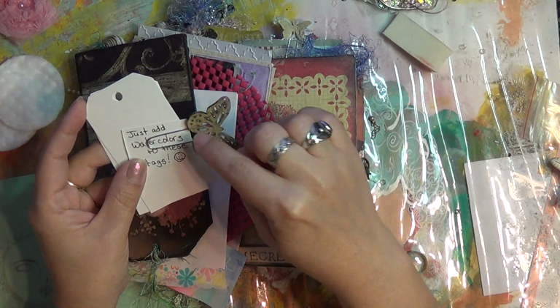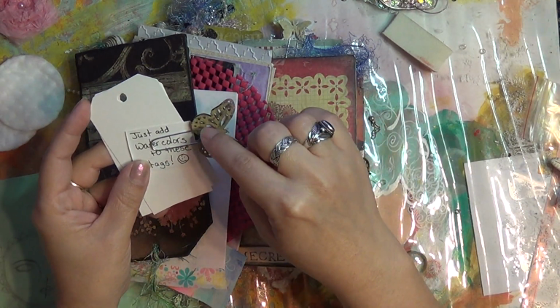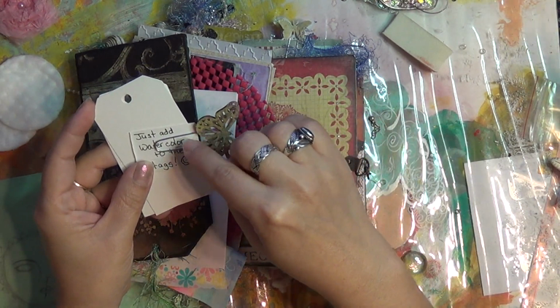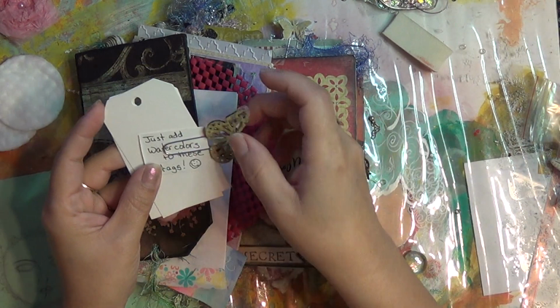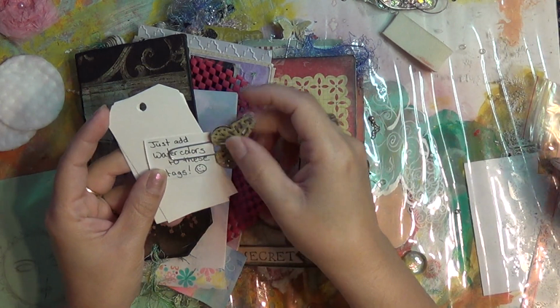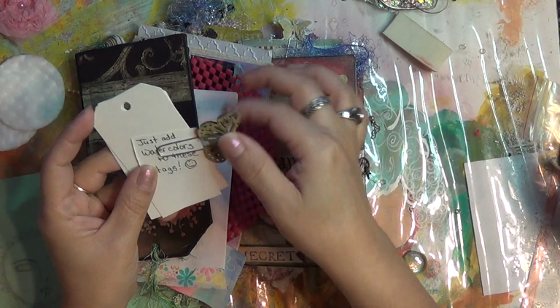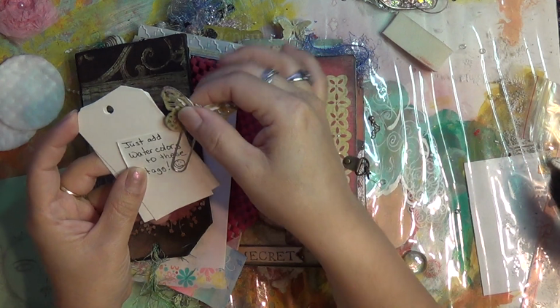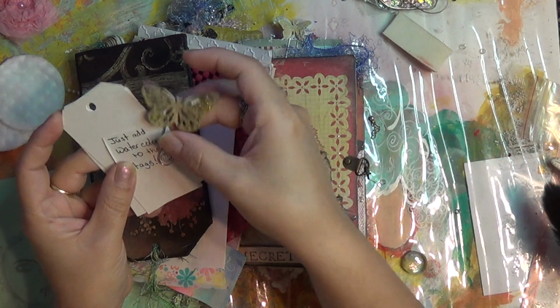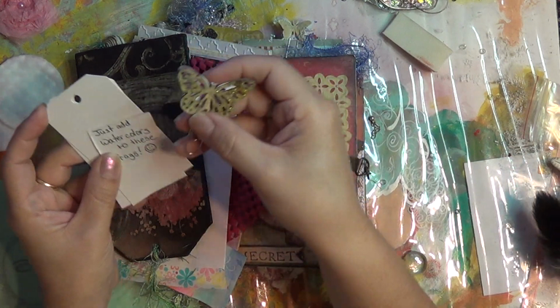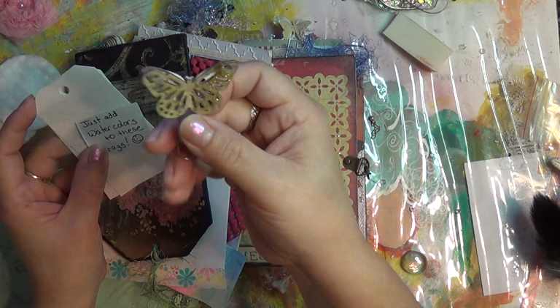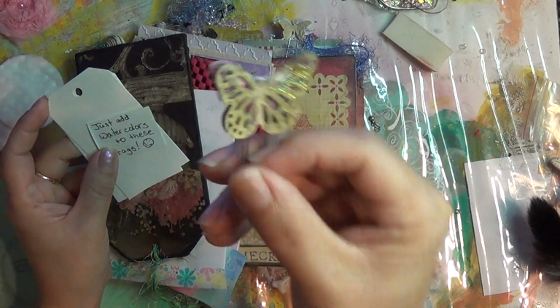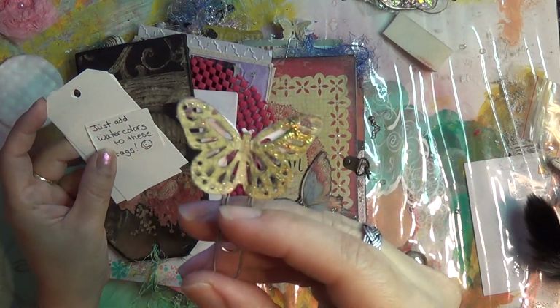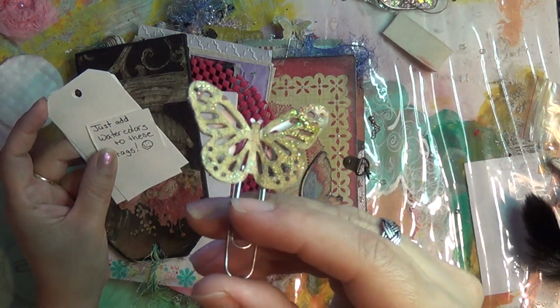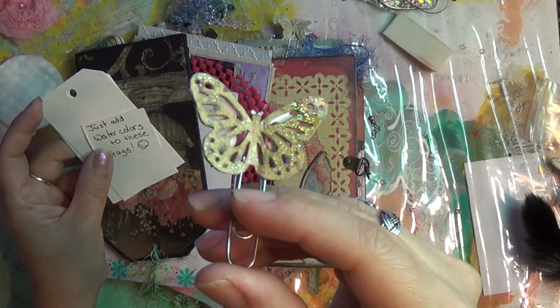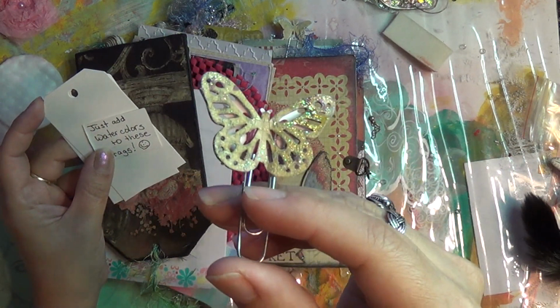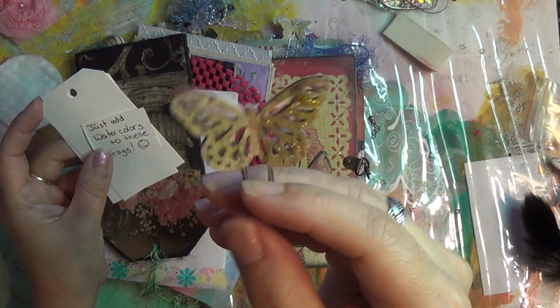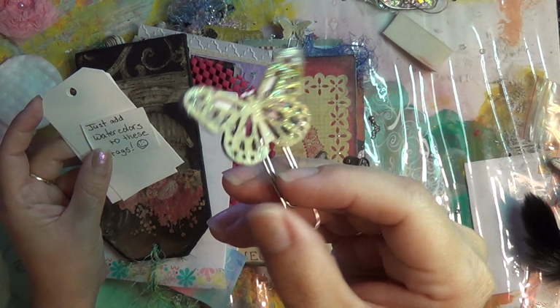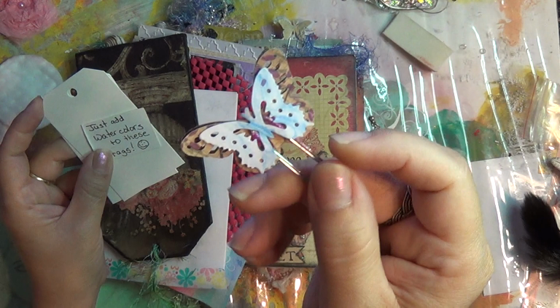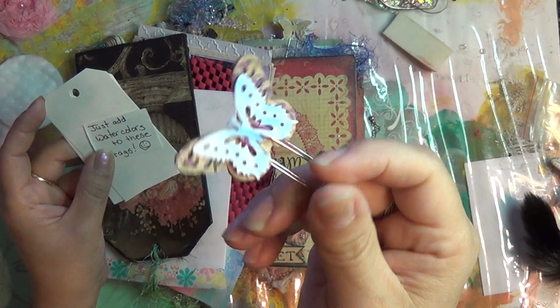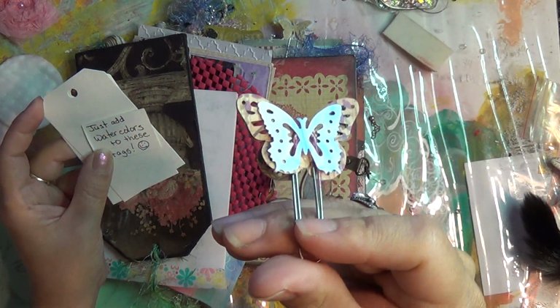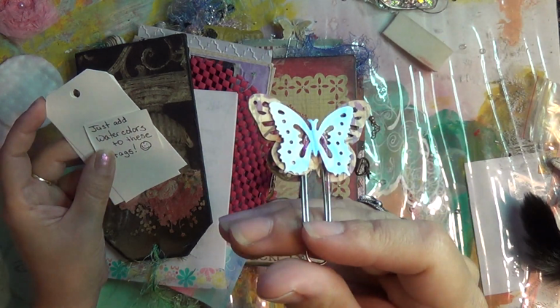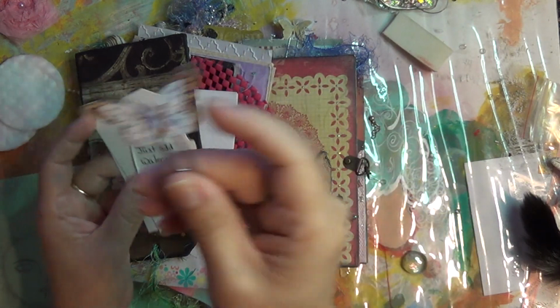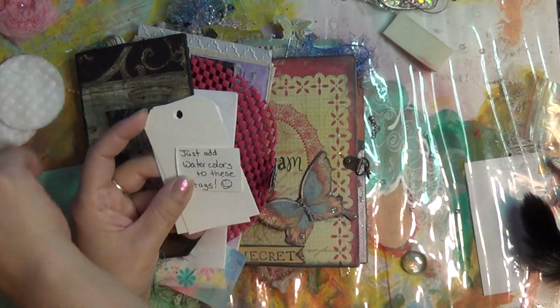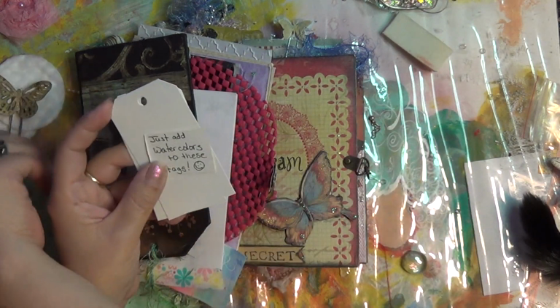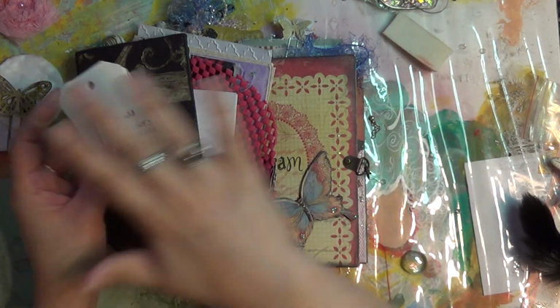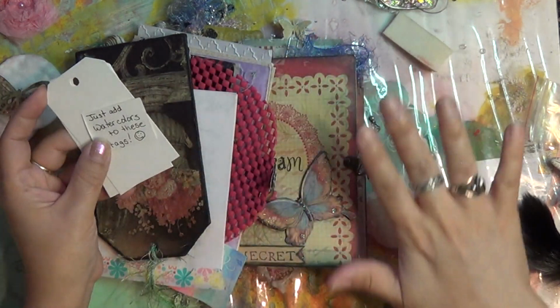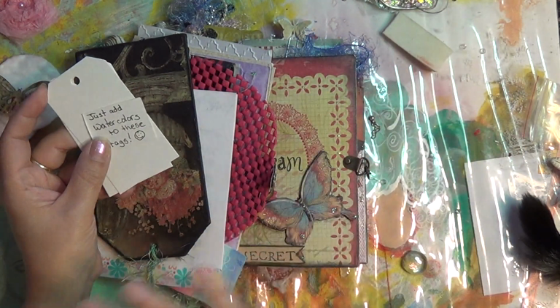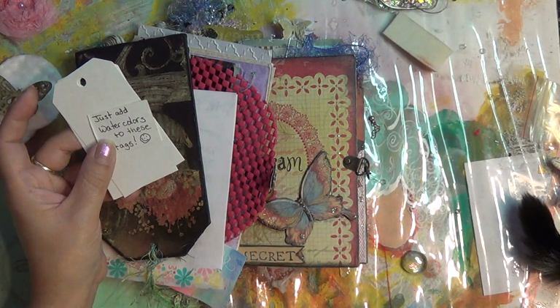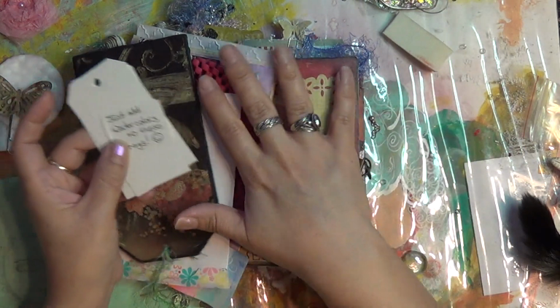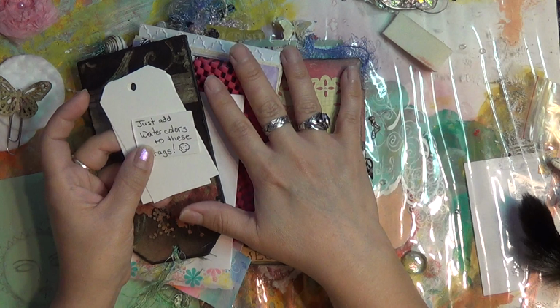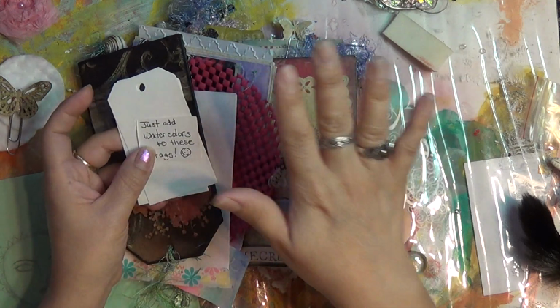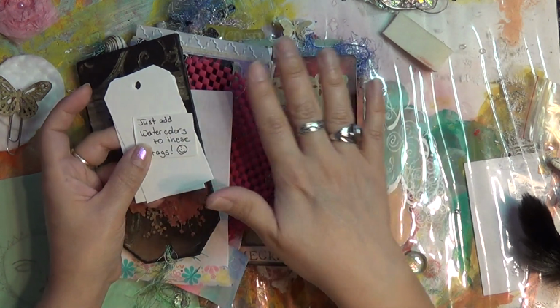Clips — what are these called again? Paperclips. Very cute paperclips. Isn't that gorgeous? You can tell she took a lot of time in this because it's amazing.